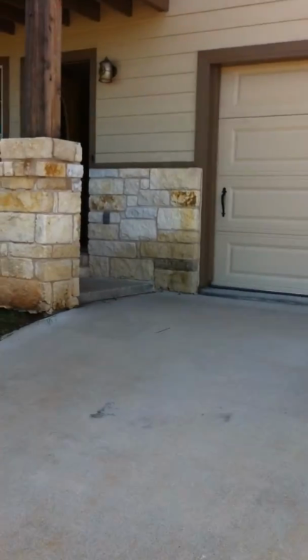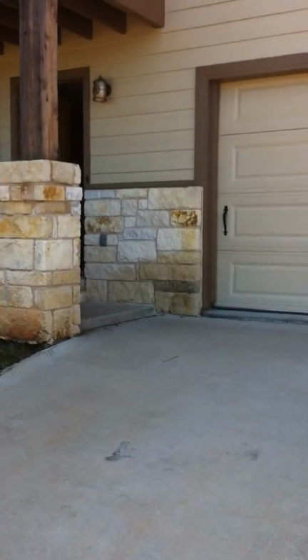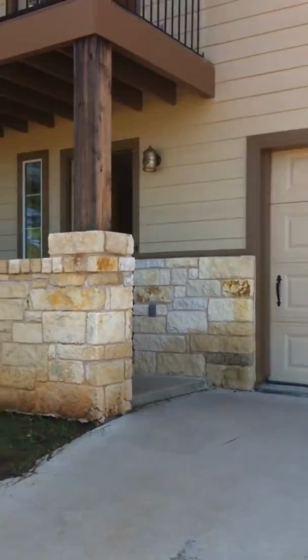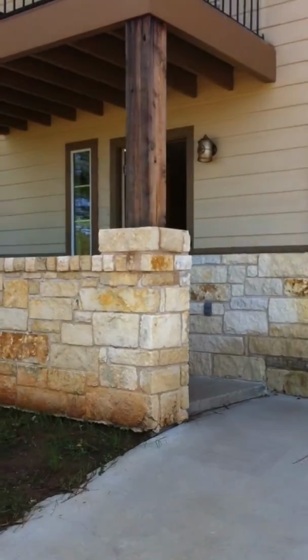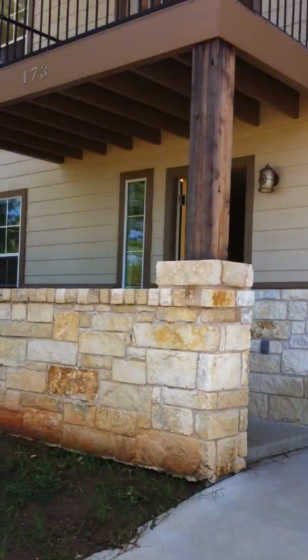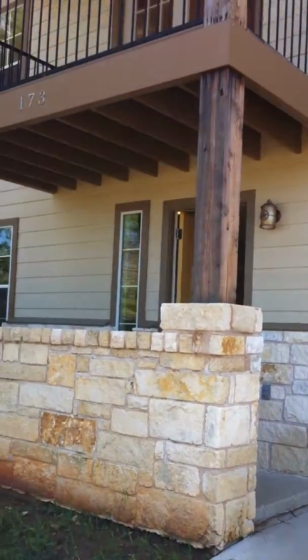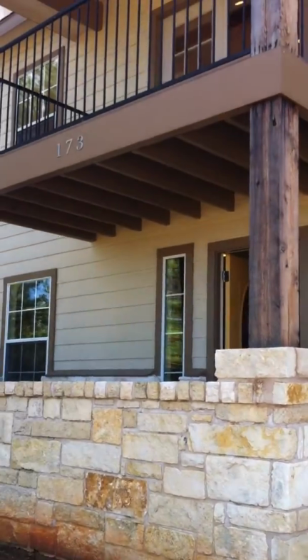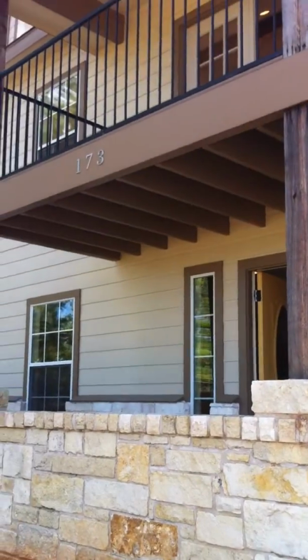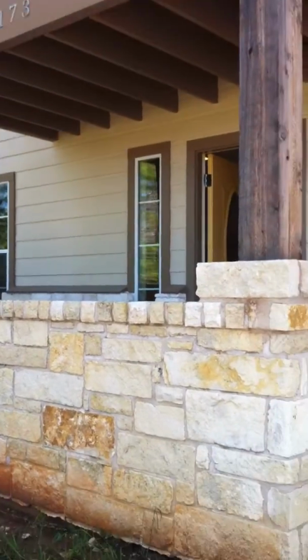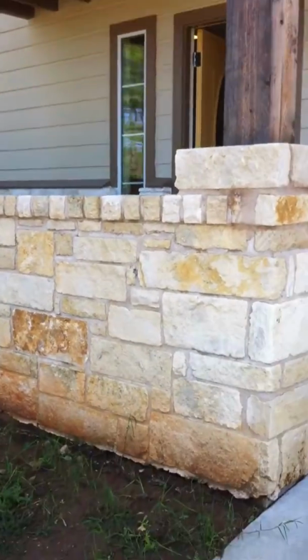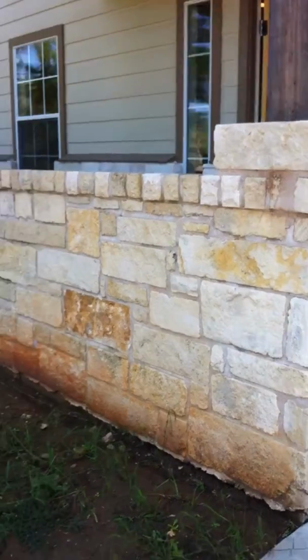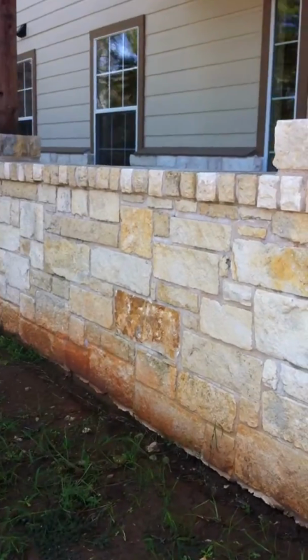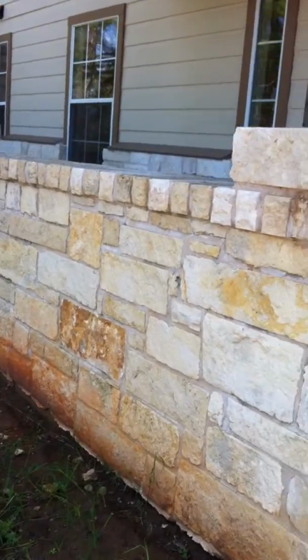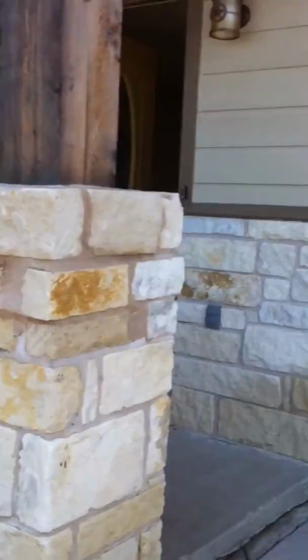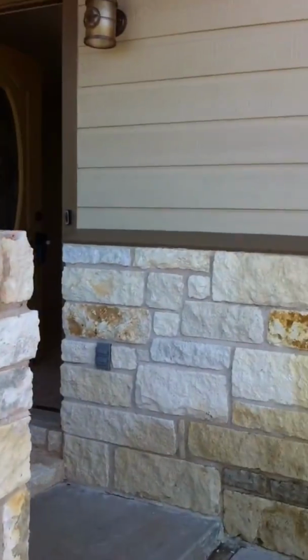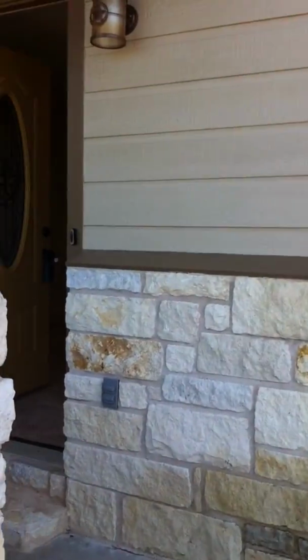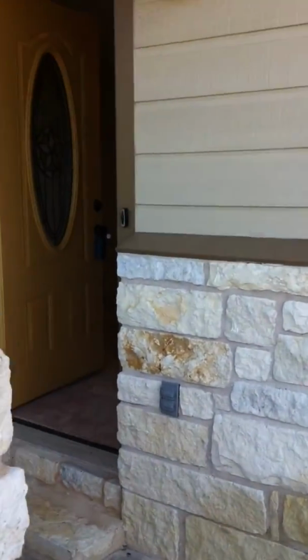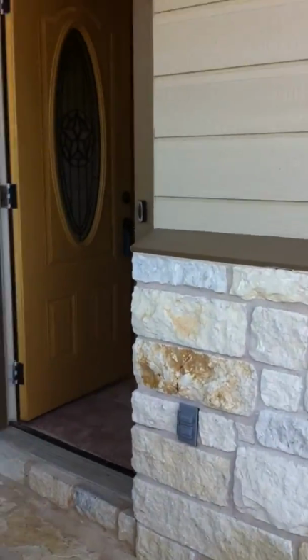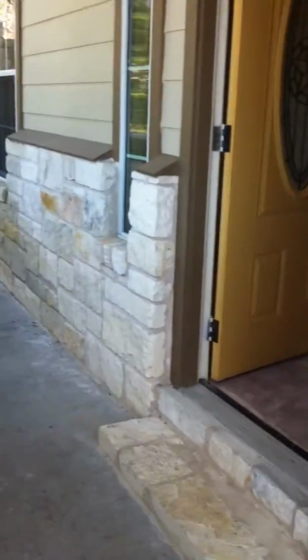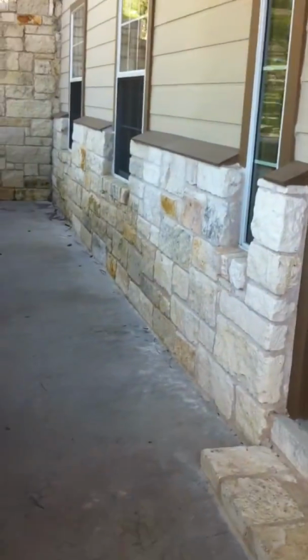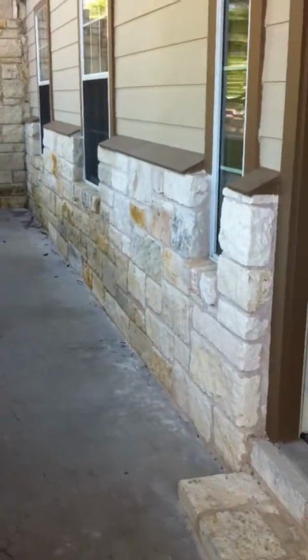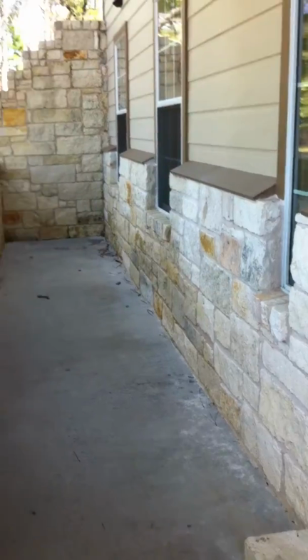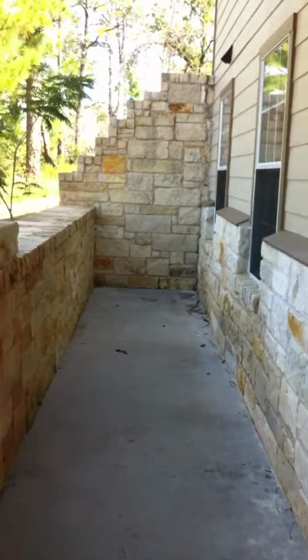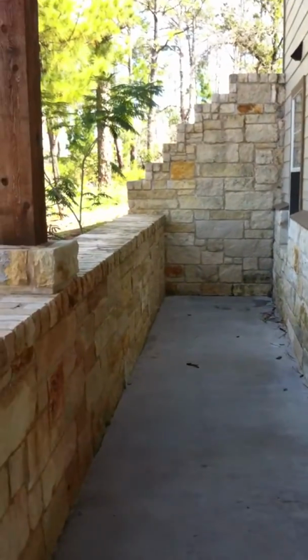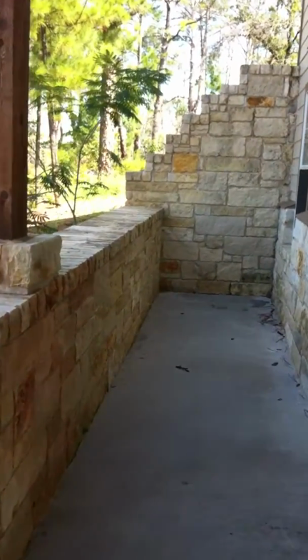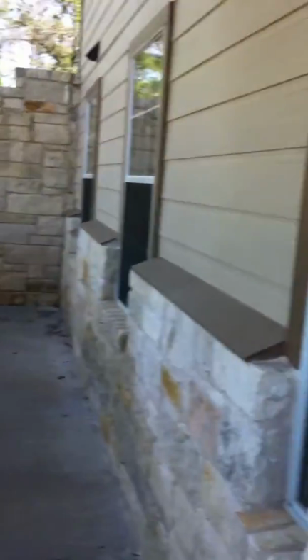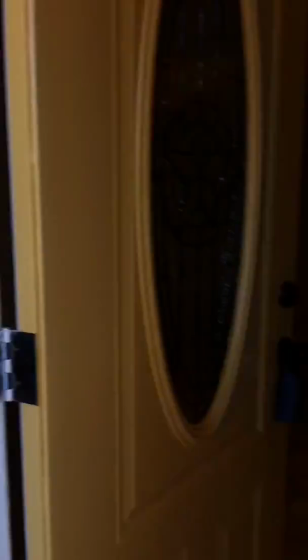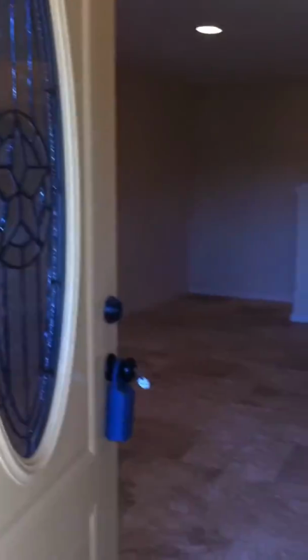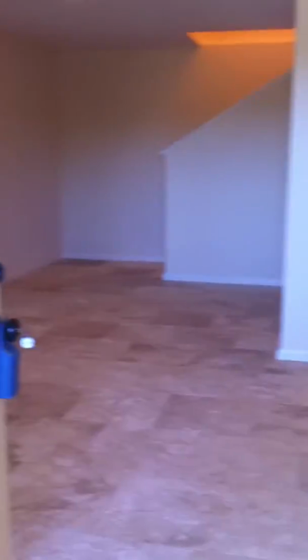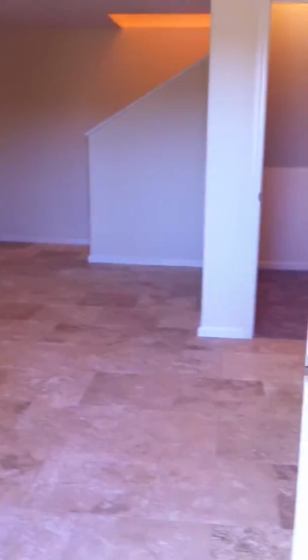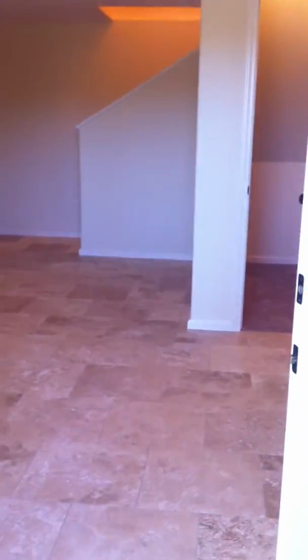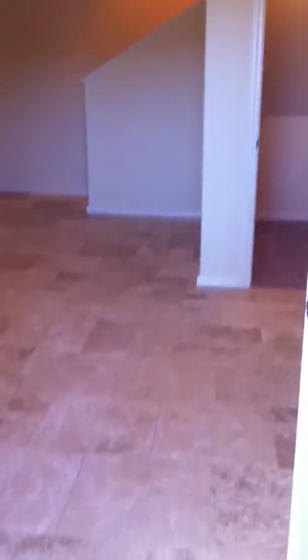We're going to kind of walk through the front door area. Outdoor brick, hardy plank siding, really nice partially covered front porch, and here's the entryway.